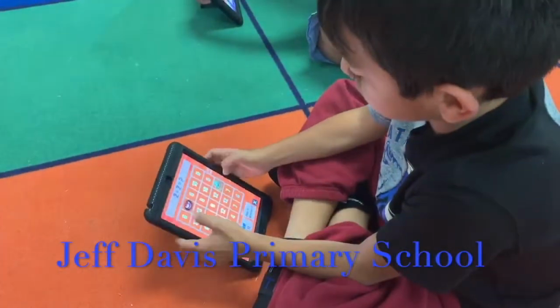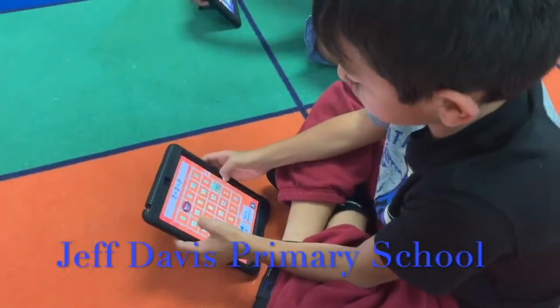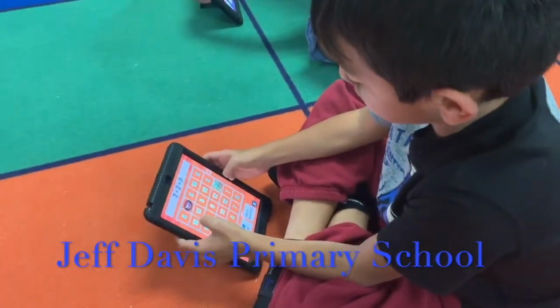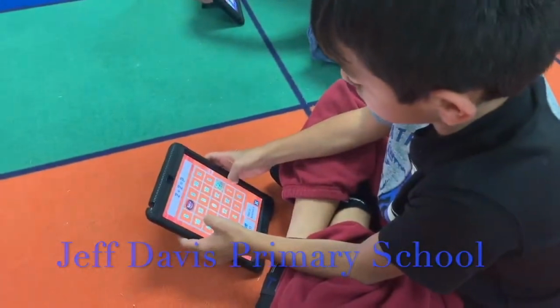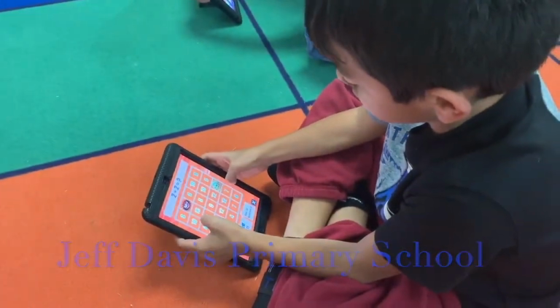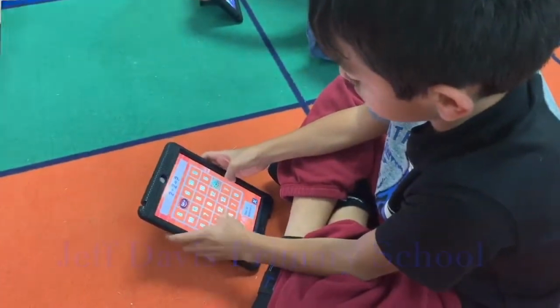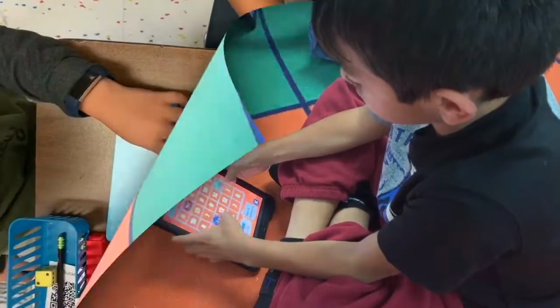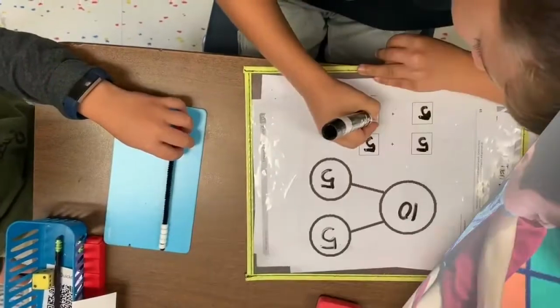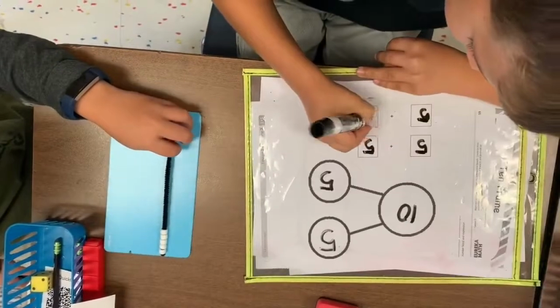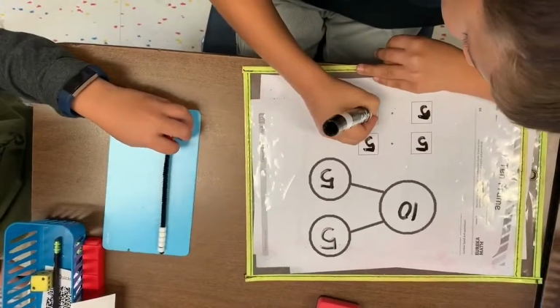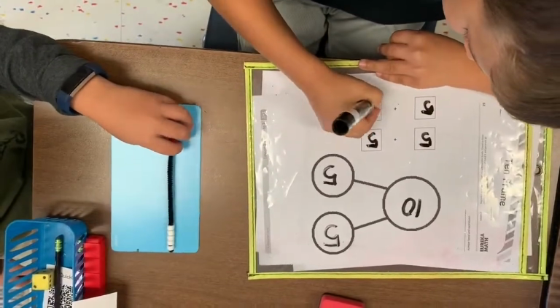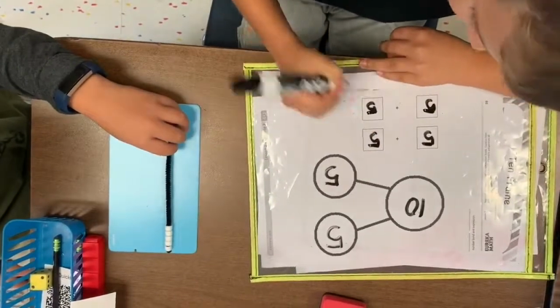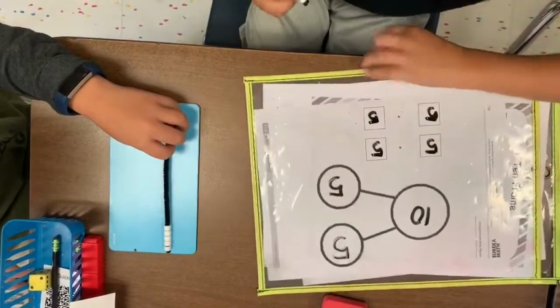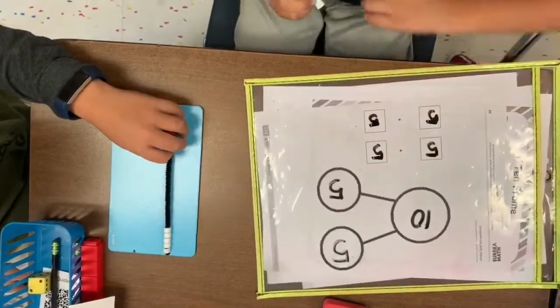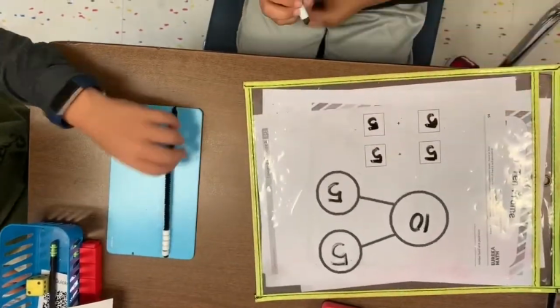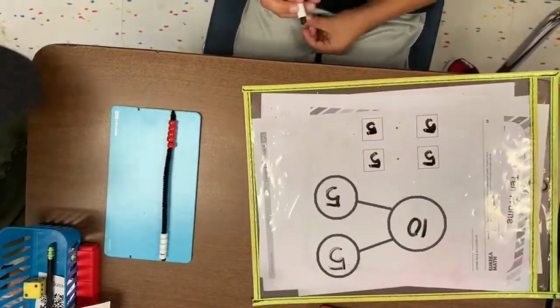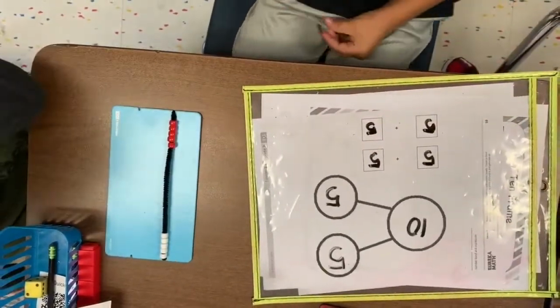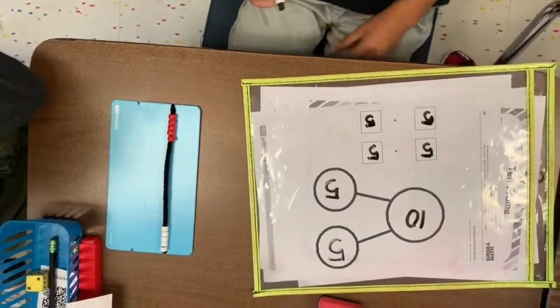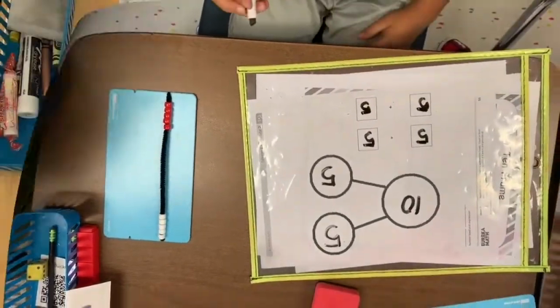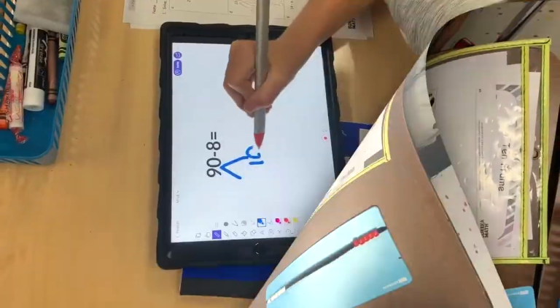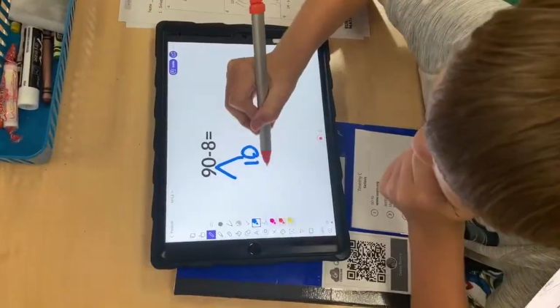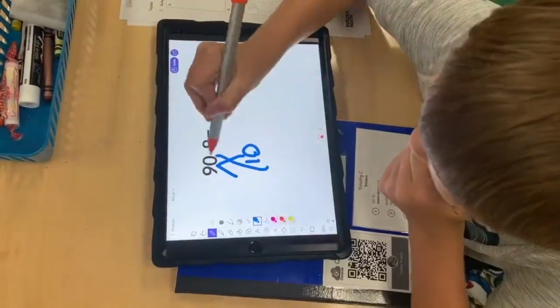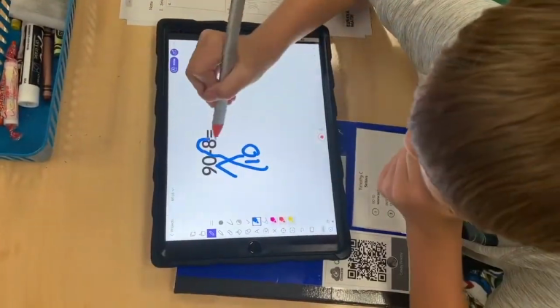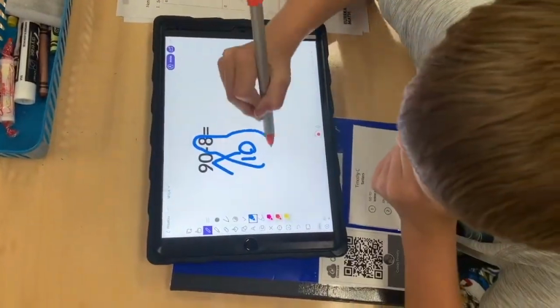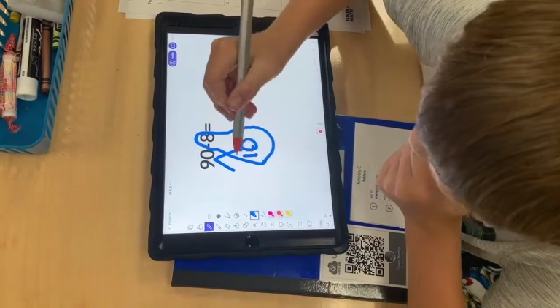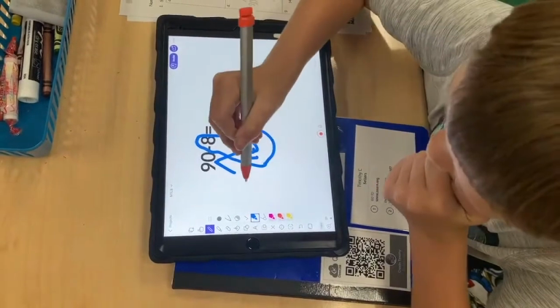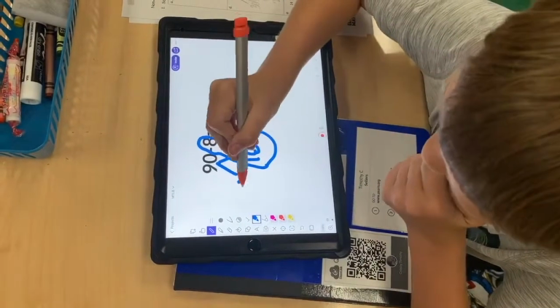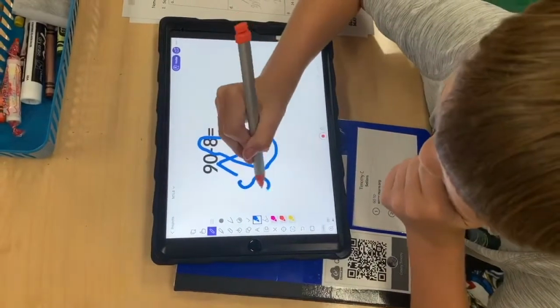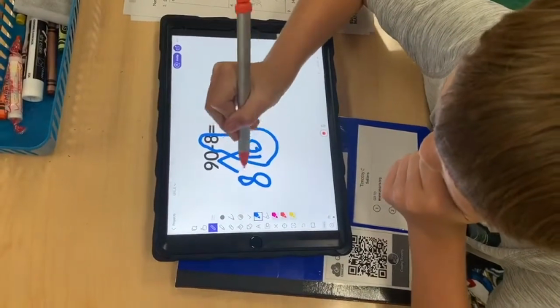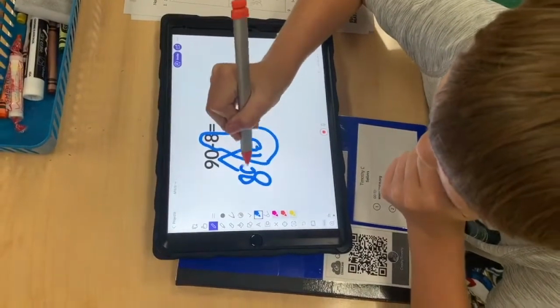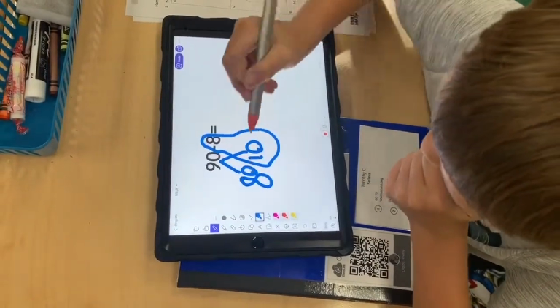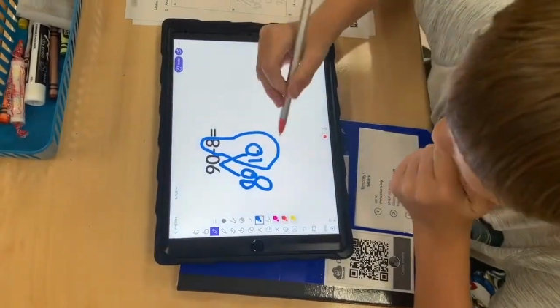Jeff Davis Primary School uses Eureka Math. Here are some of our primary school students practicing math strategies using dry erase markers and technology.